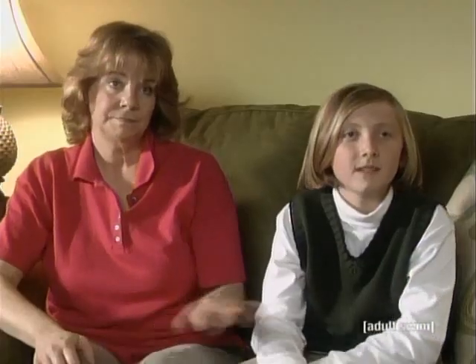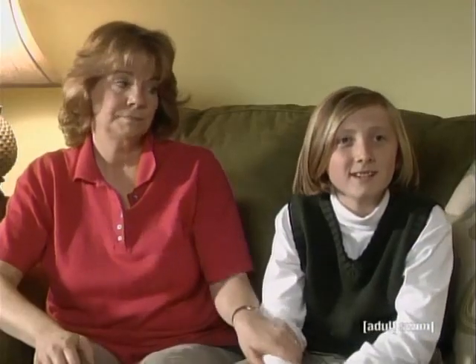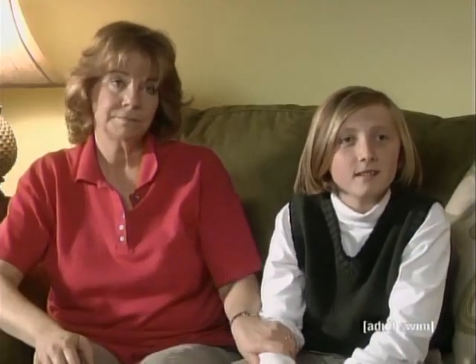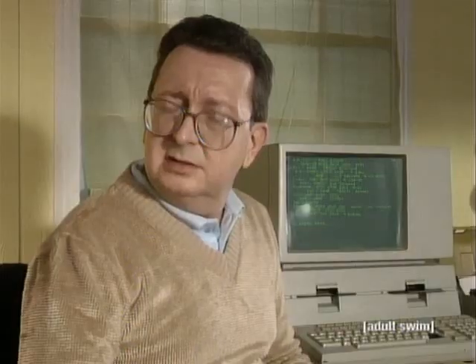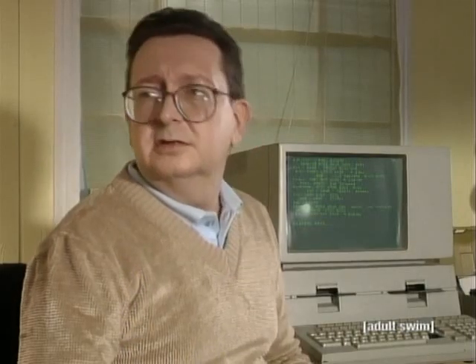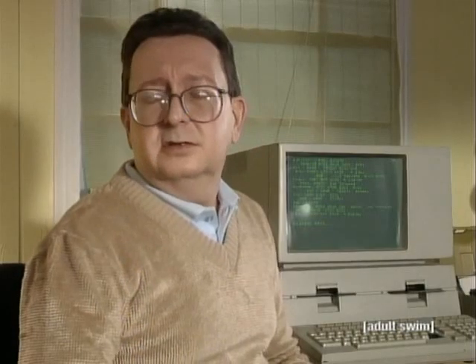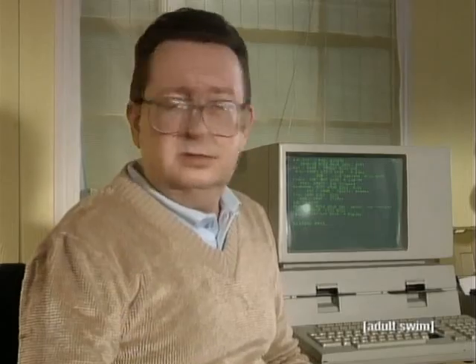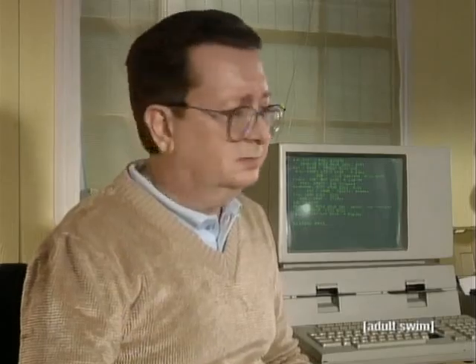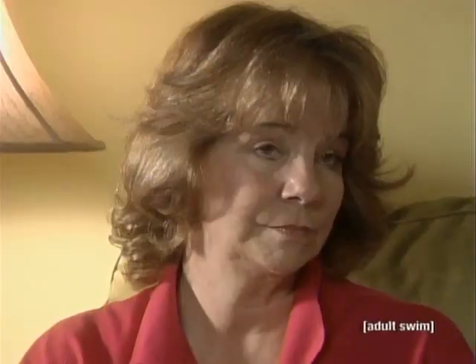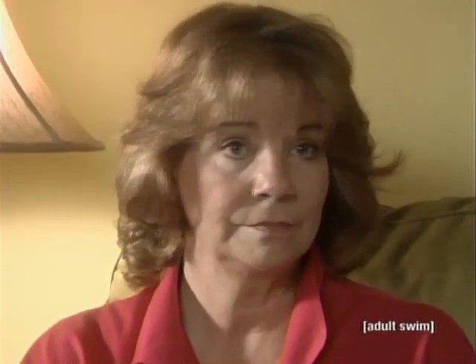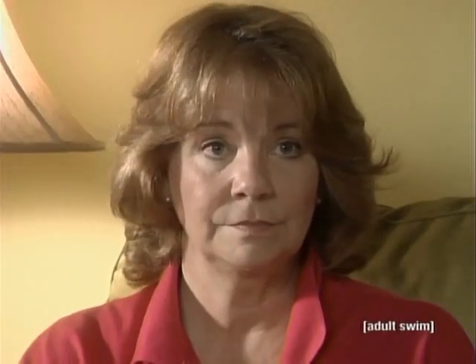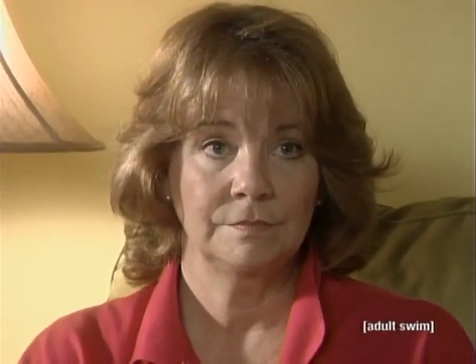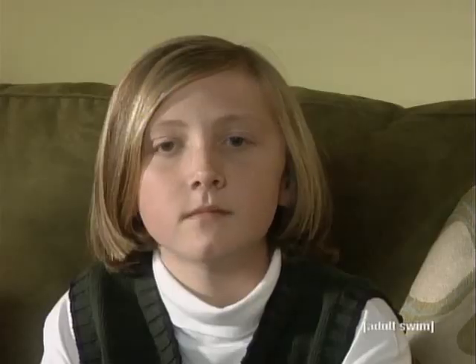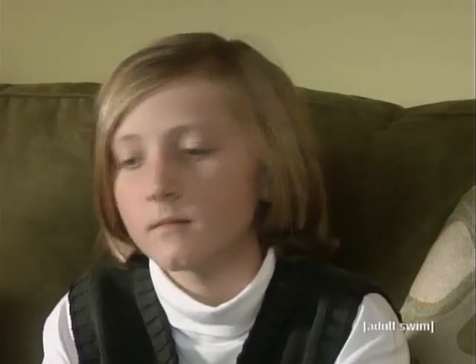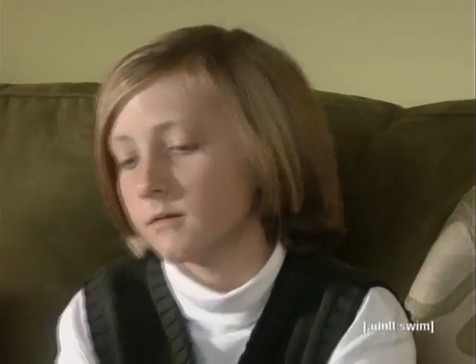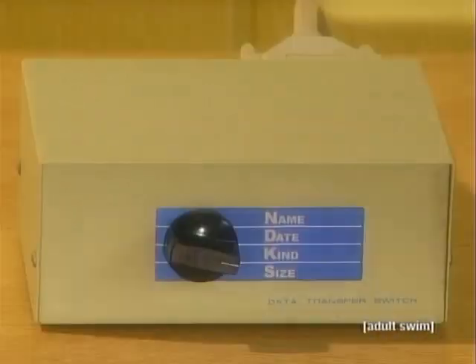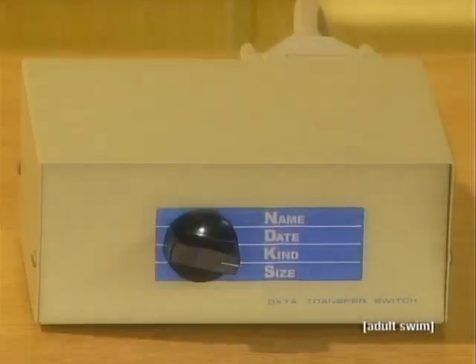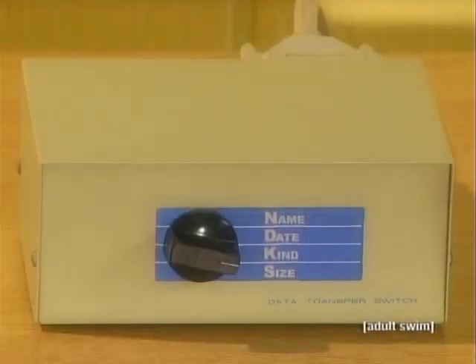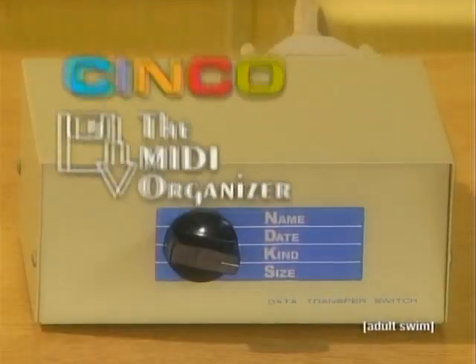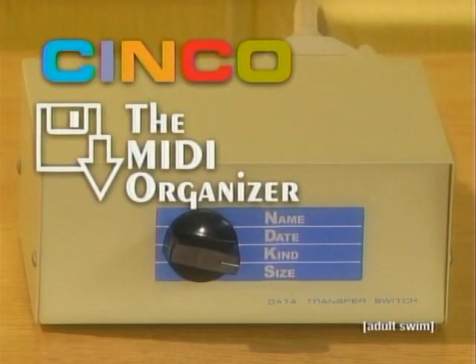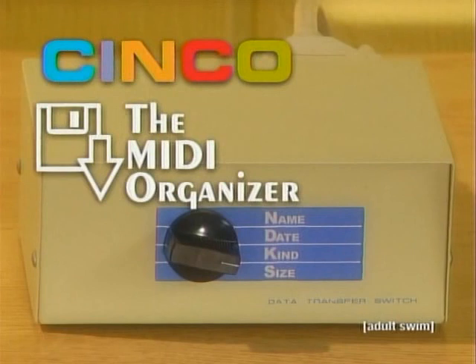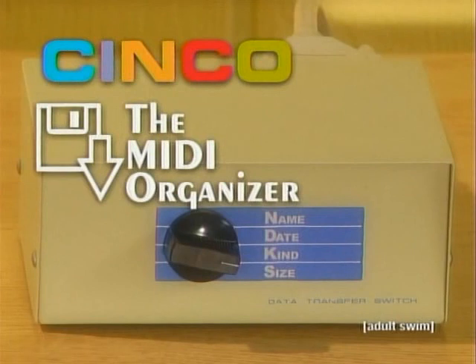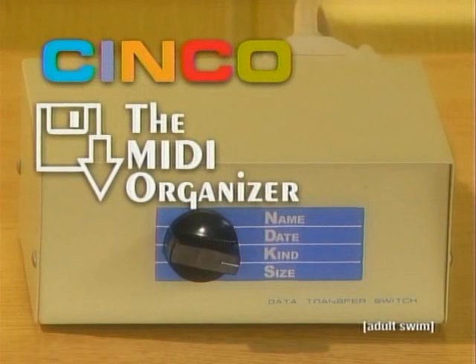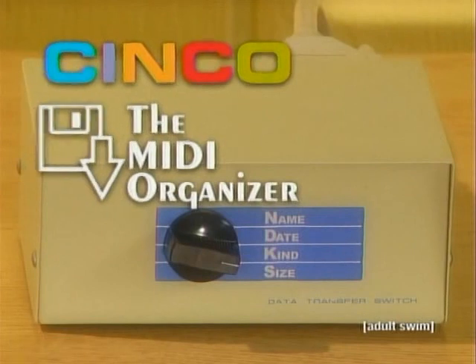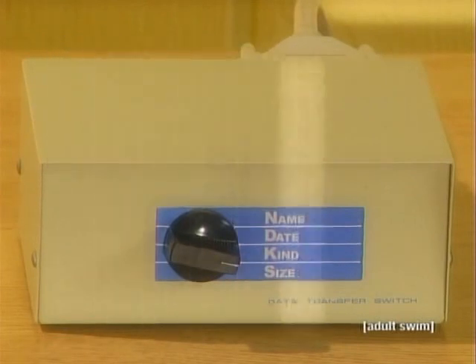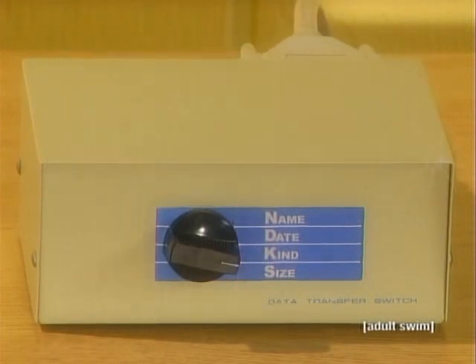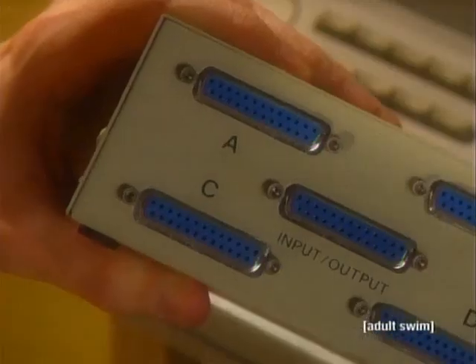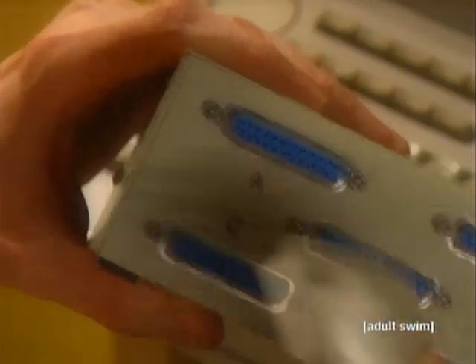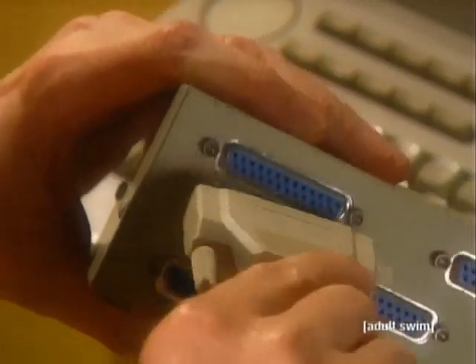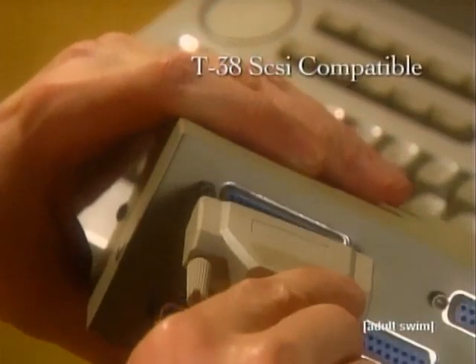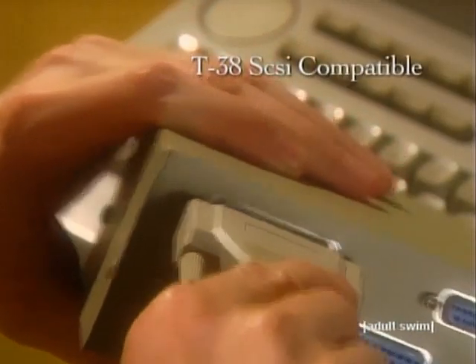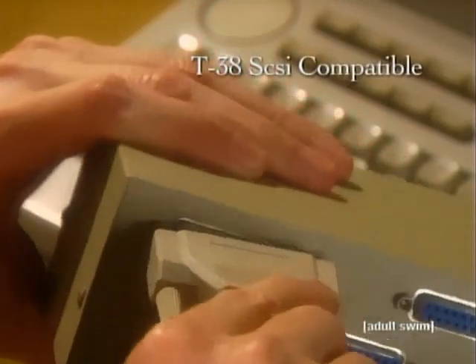Wish you could find a way to organize all your MIDI files by date and name? Well, now you can with the Cinco MIDI Organizer Filing System. It hooks up to any T38 SCSI port.